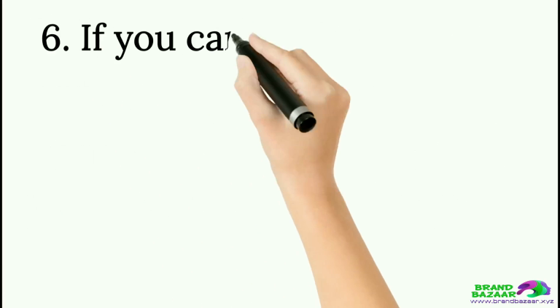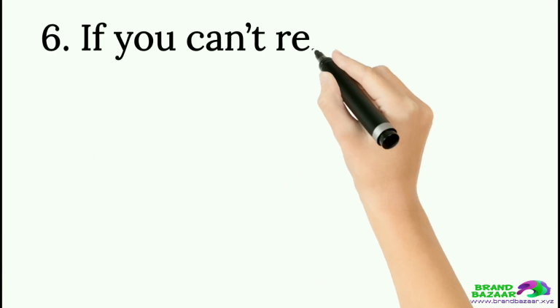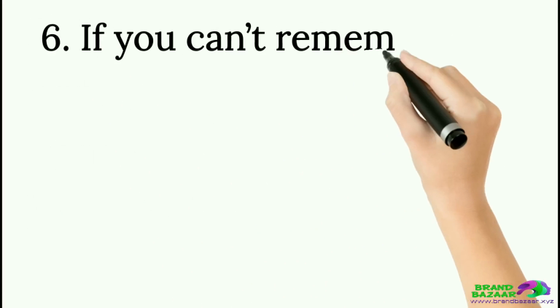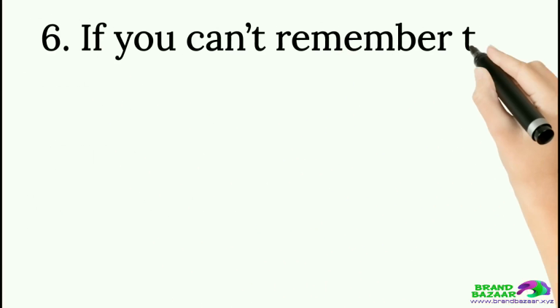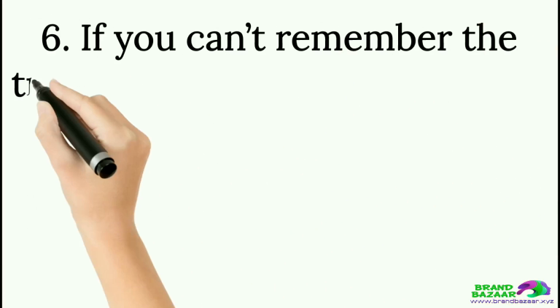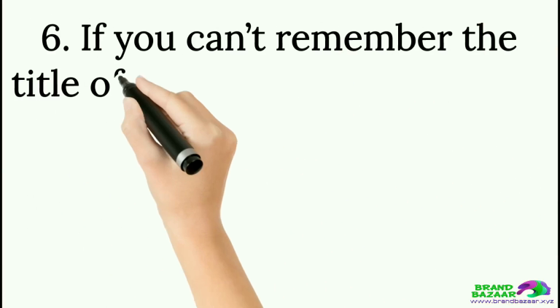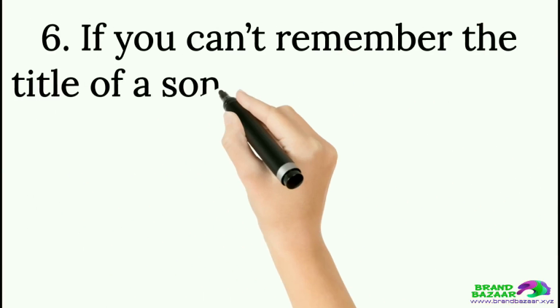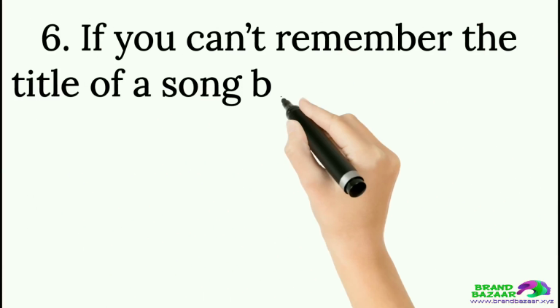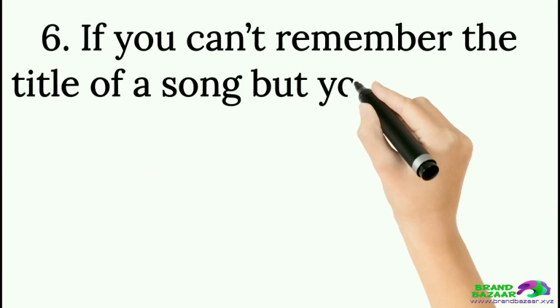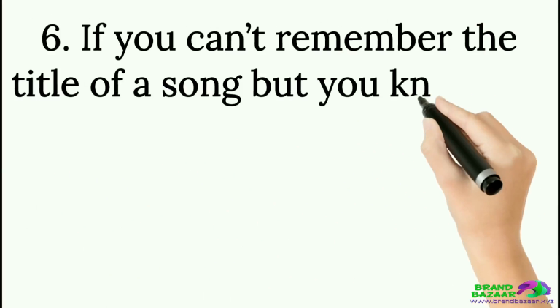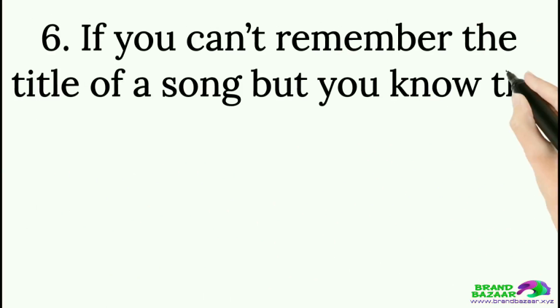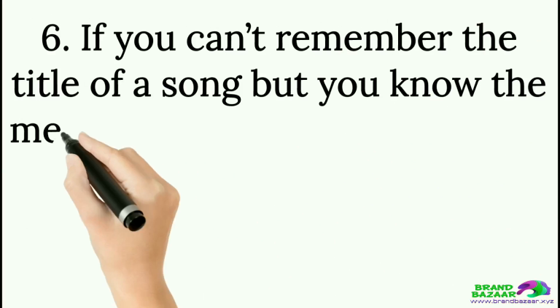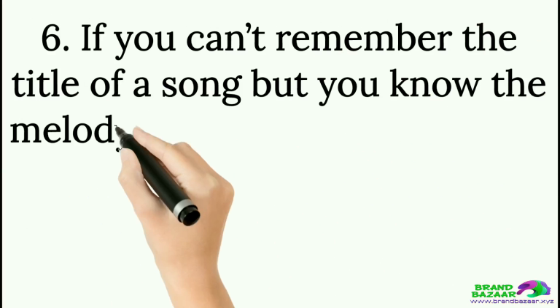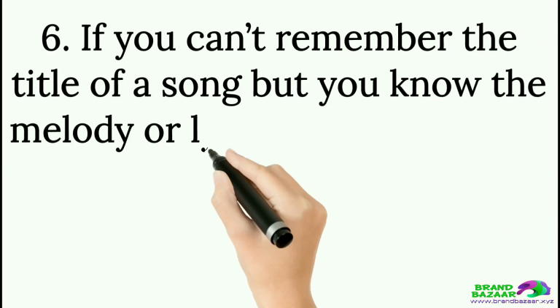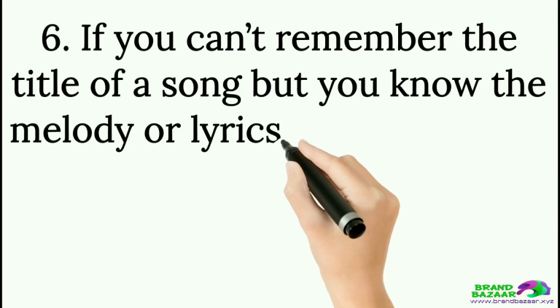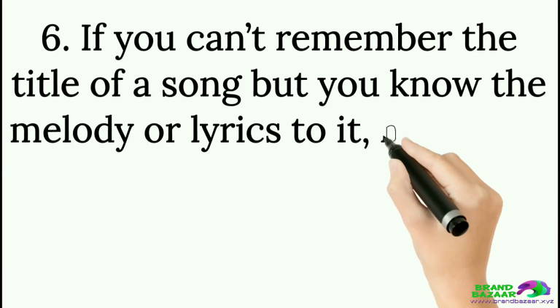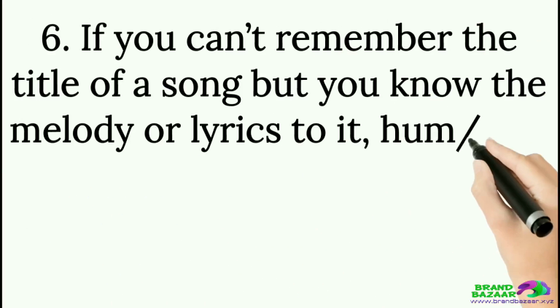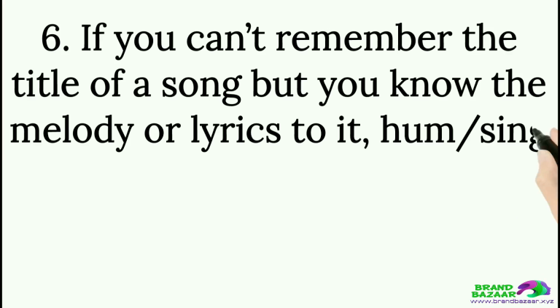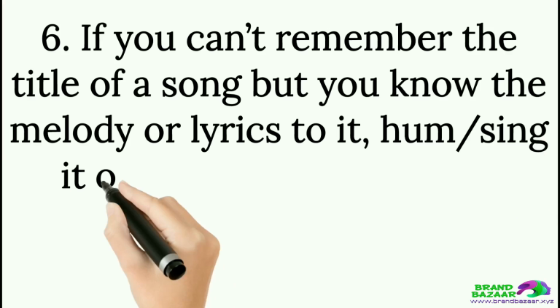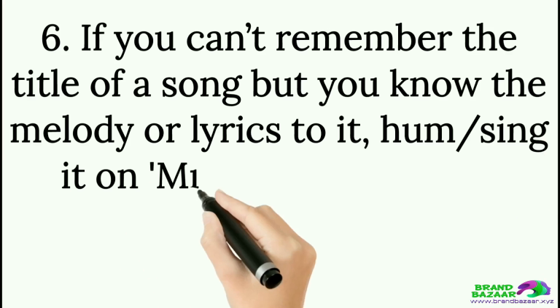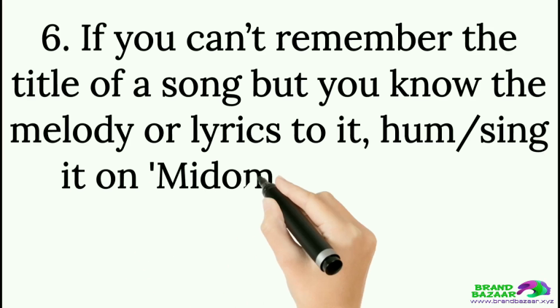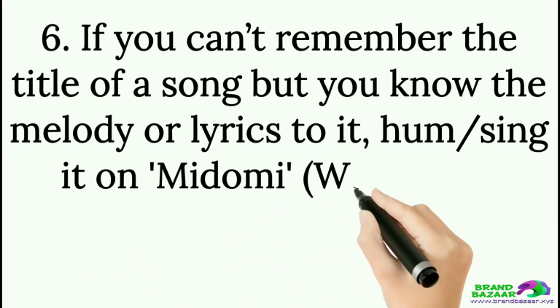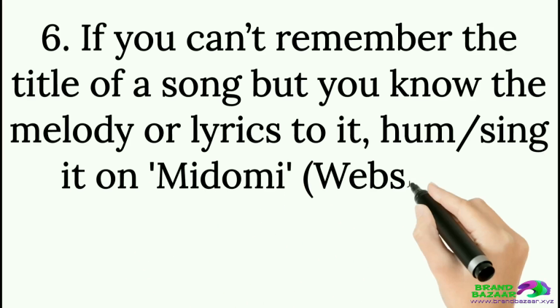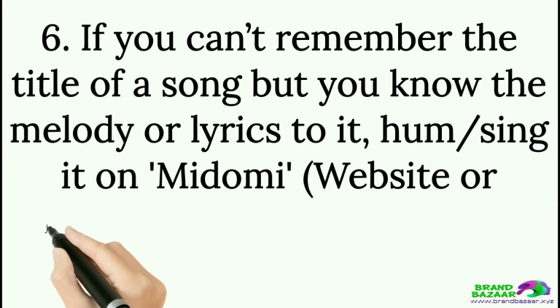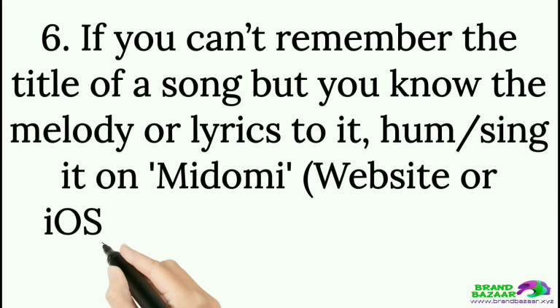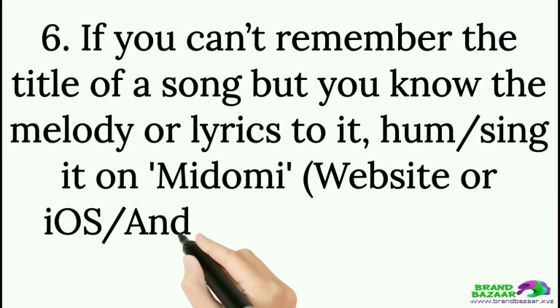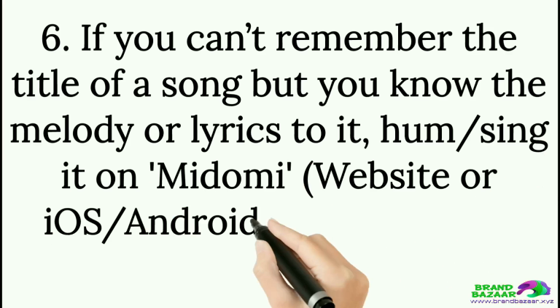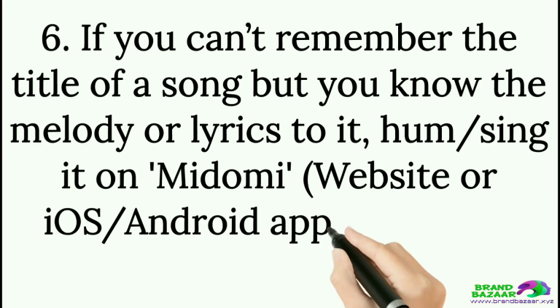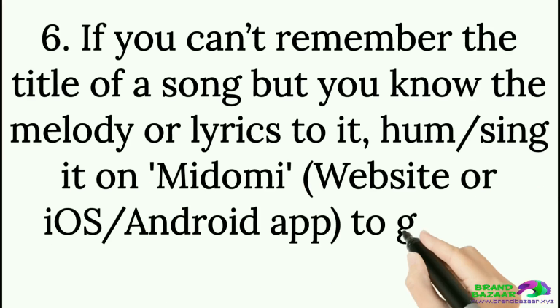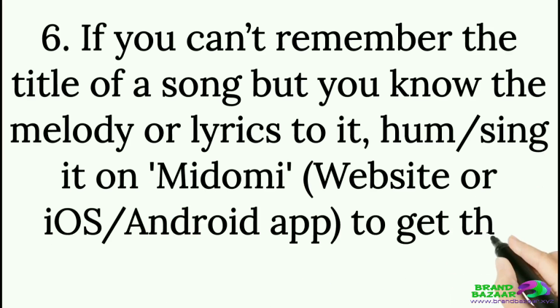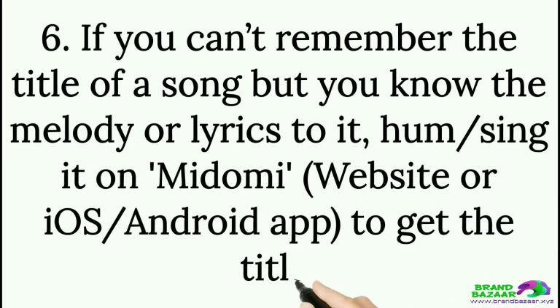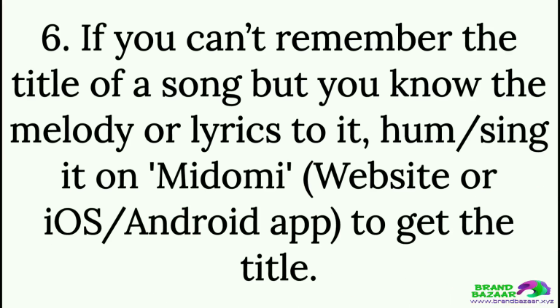Tip 6: If you can't remember the title of a song but you know the melody or lyrics, hum or sing it on the Midomi website or Midomi iOS or Android app to get the title.